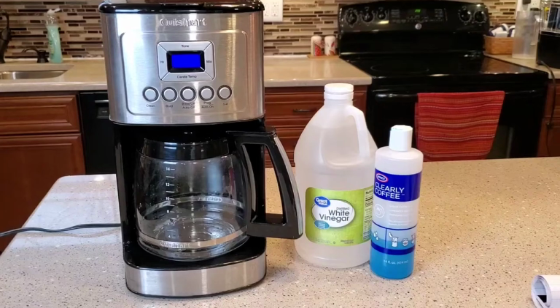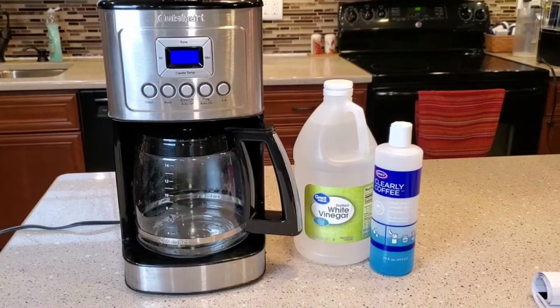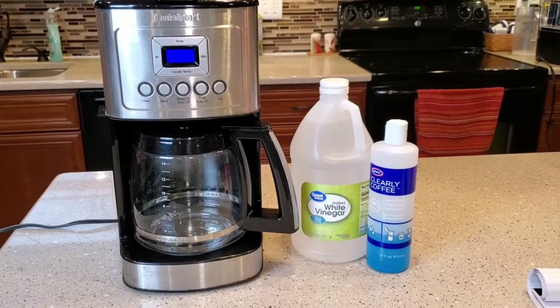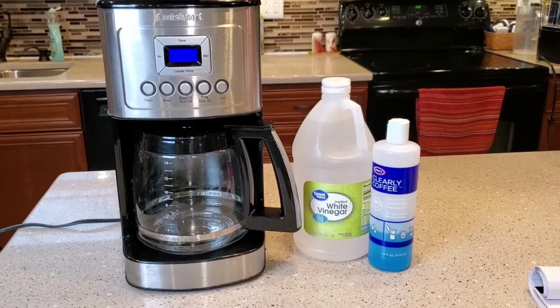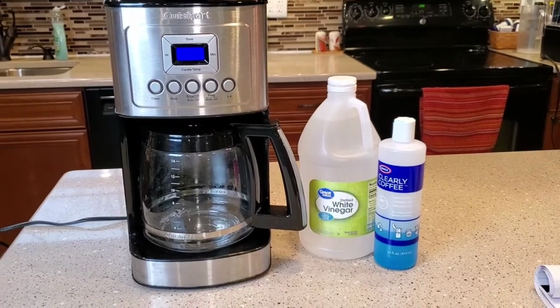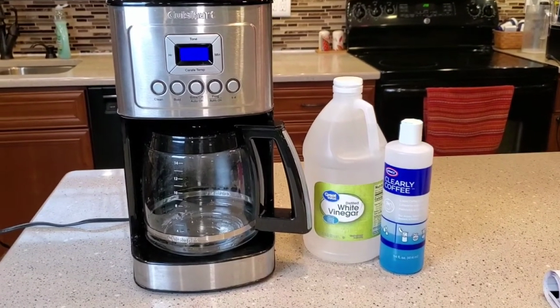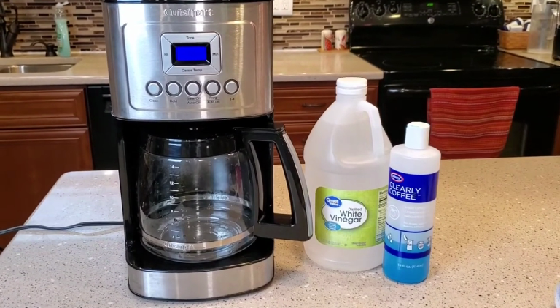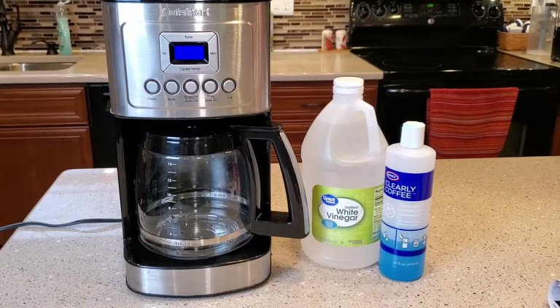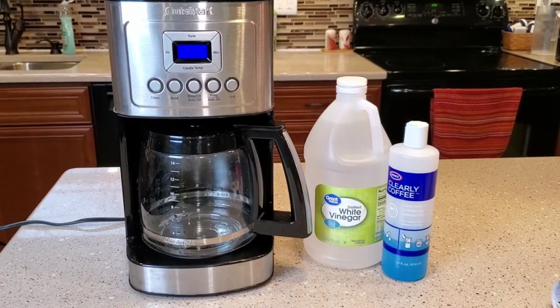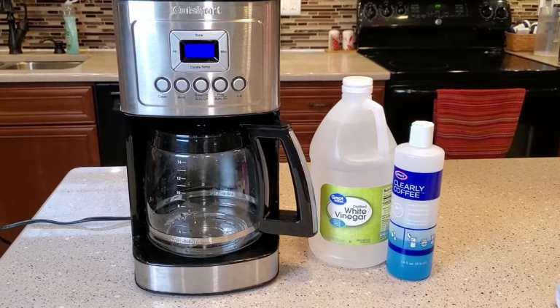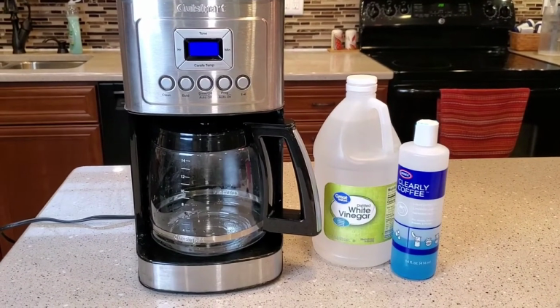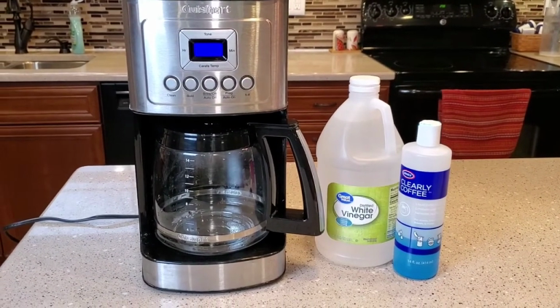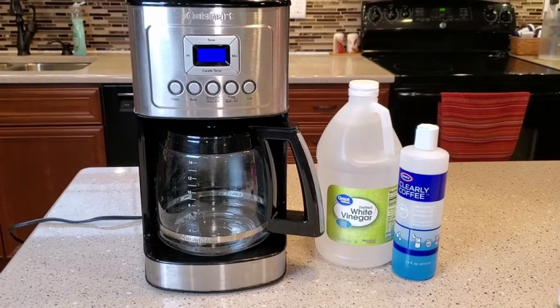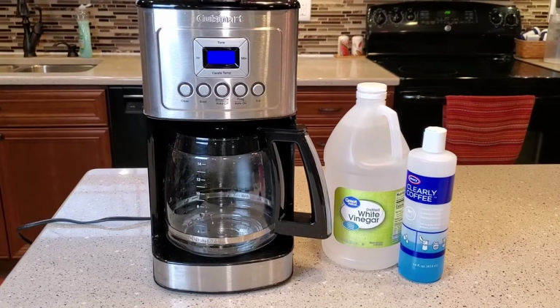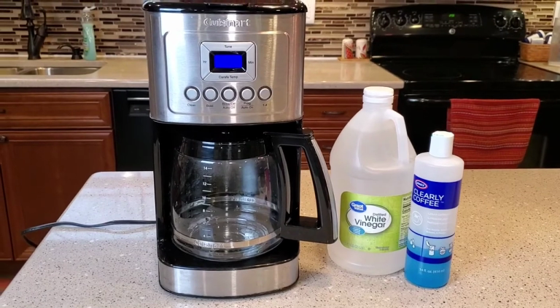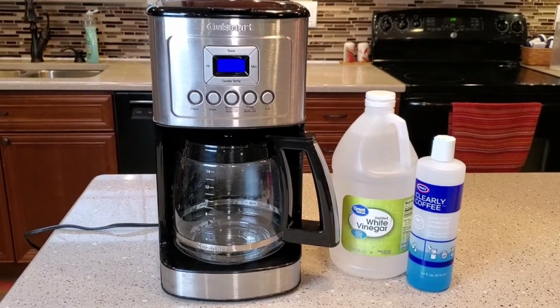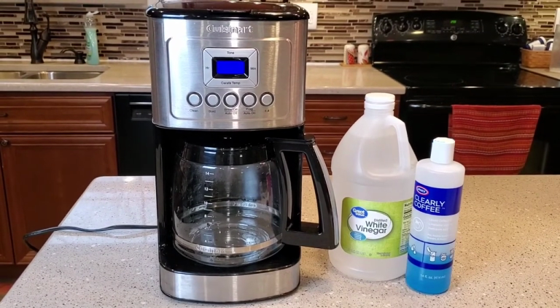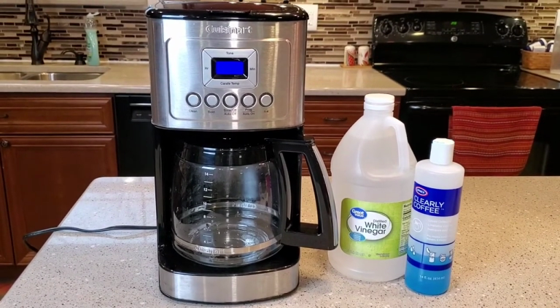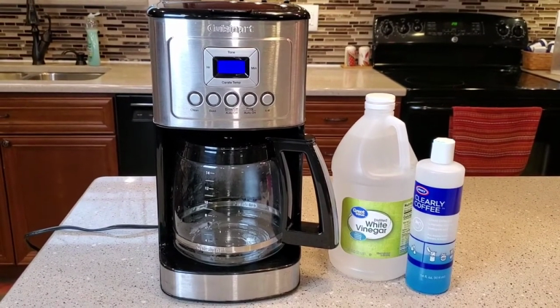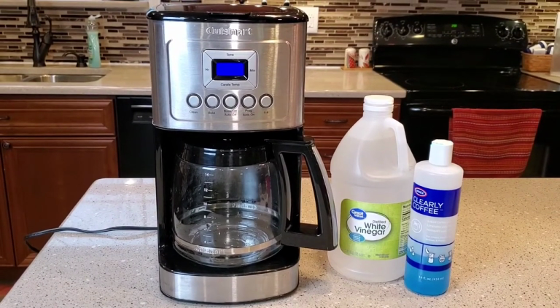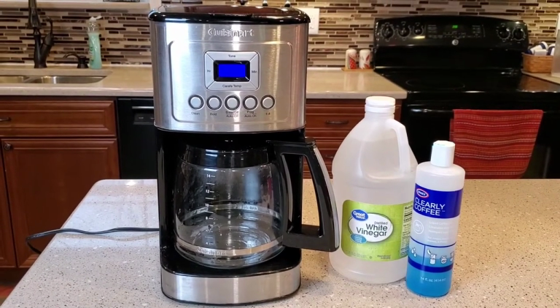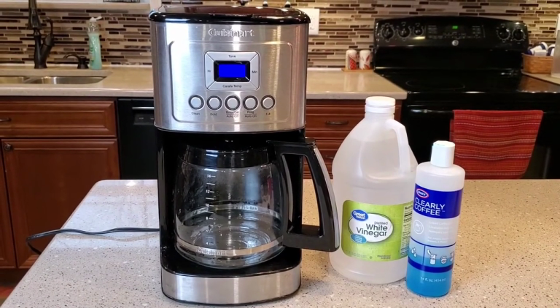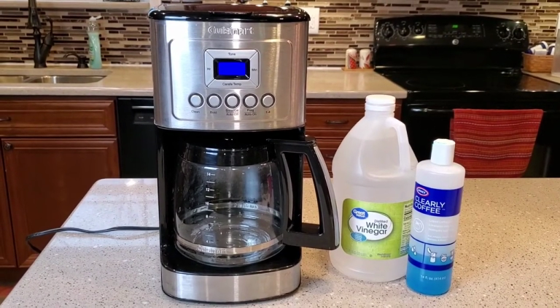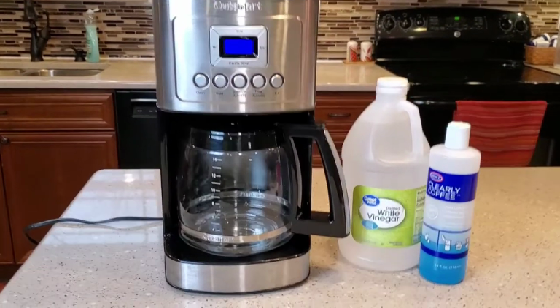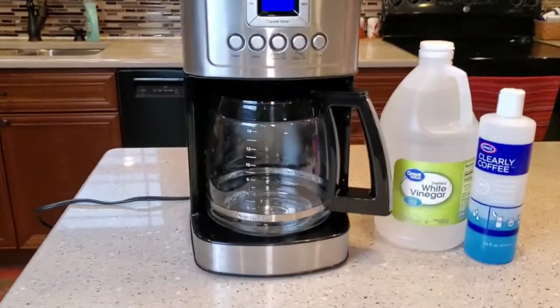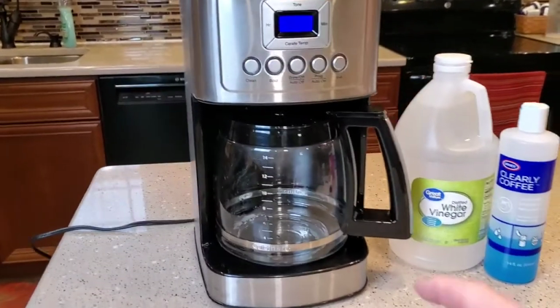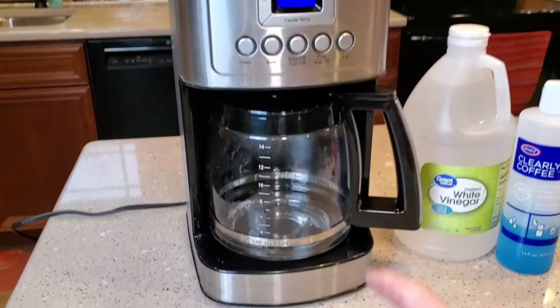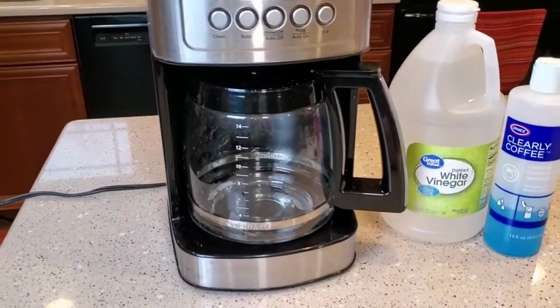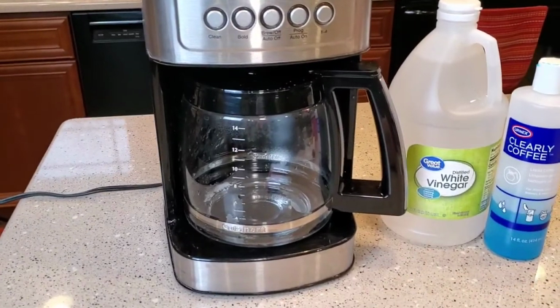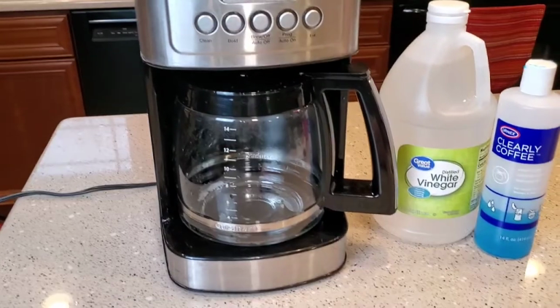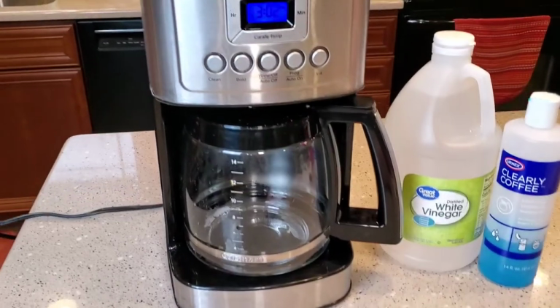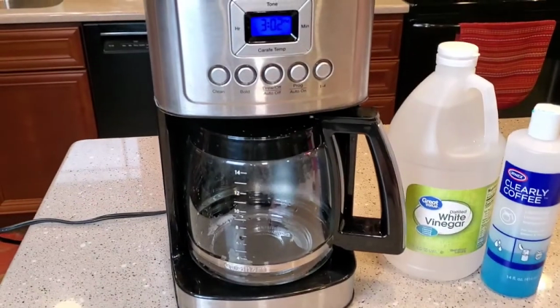Hello everyone, this is Just a Dad. Today I'm going to show you how to clean this coffee maker. This is a Cuisinart 14-cup, model number DCC3200. This is their pretty standard coffee maker that they're still making.